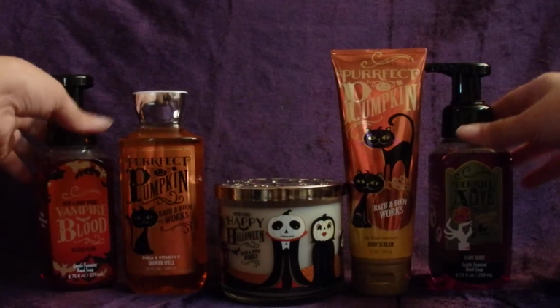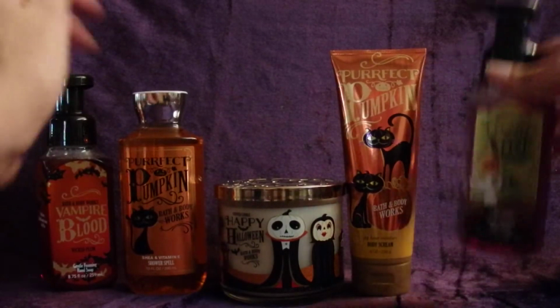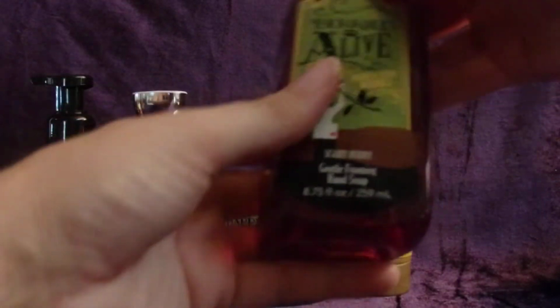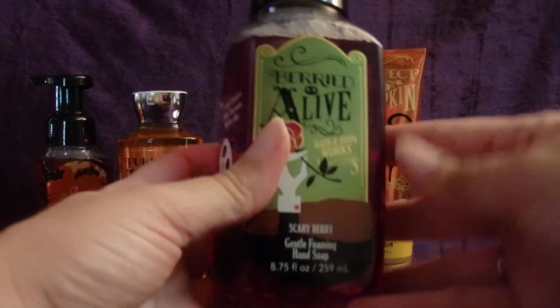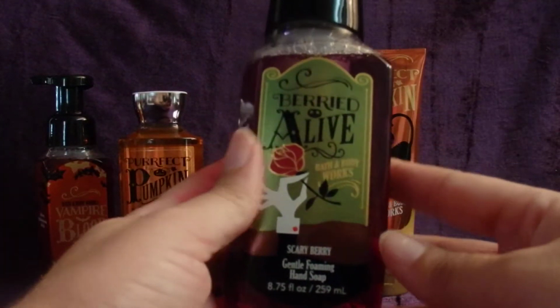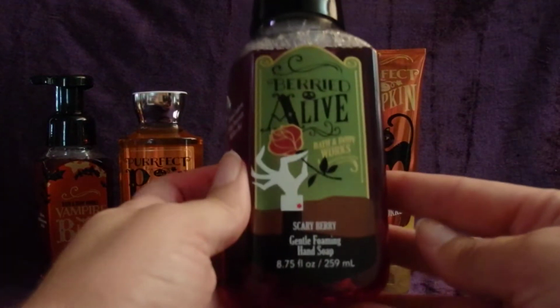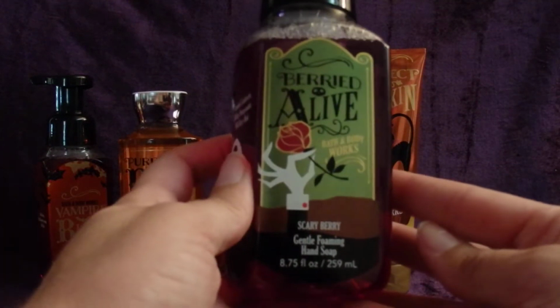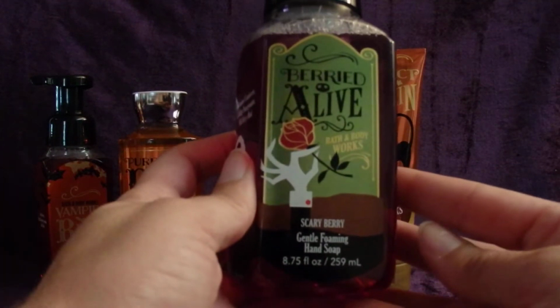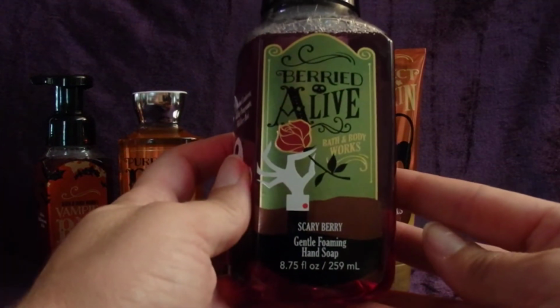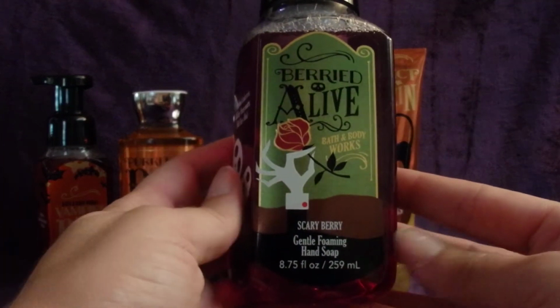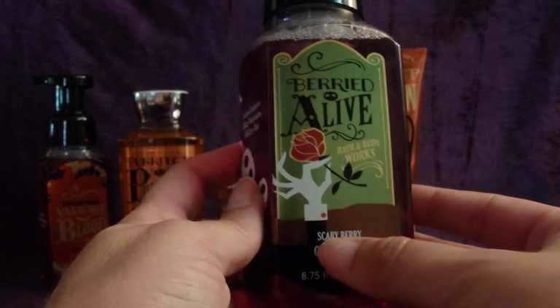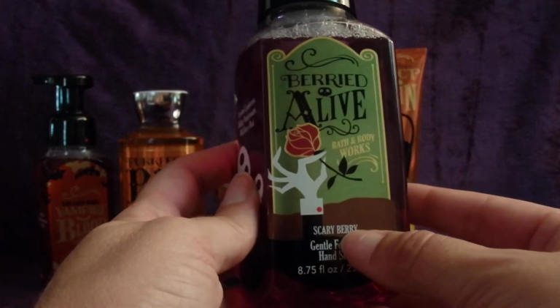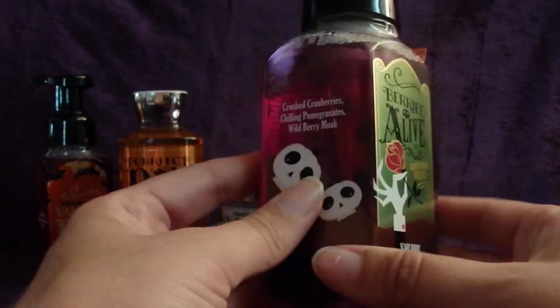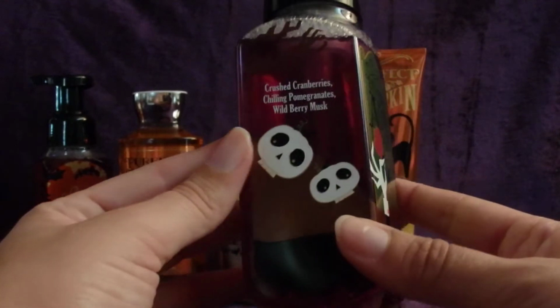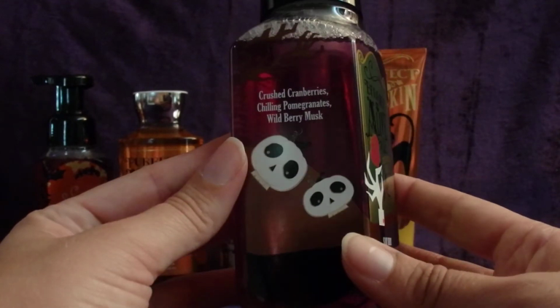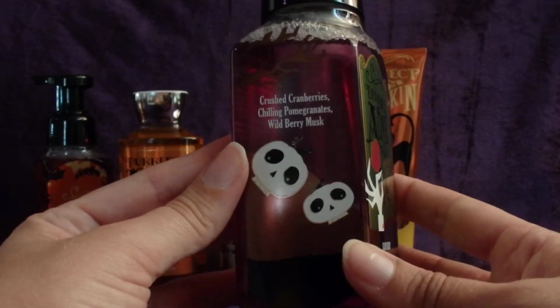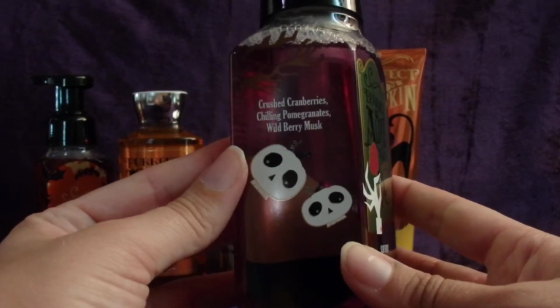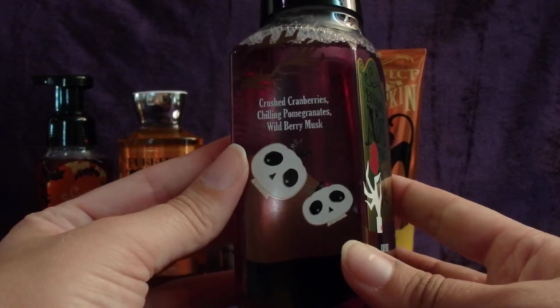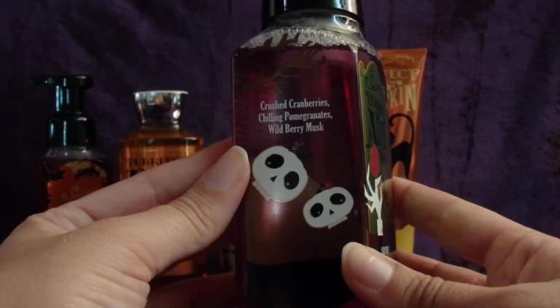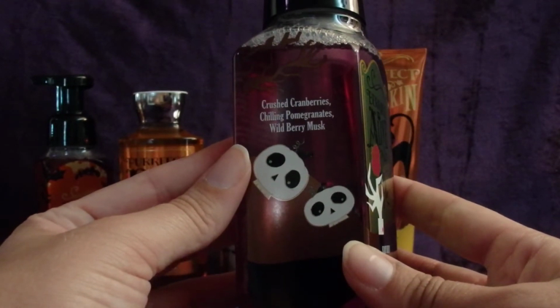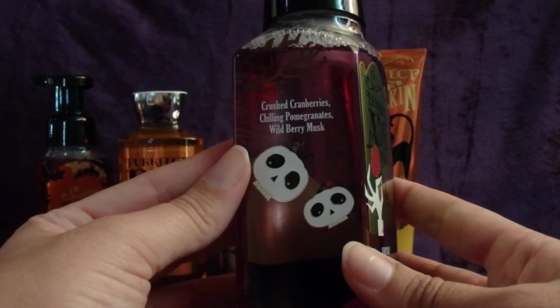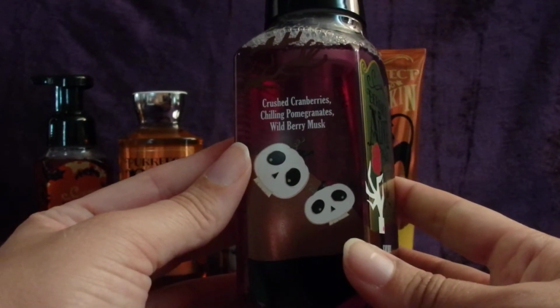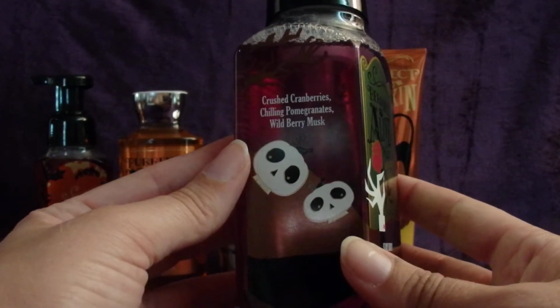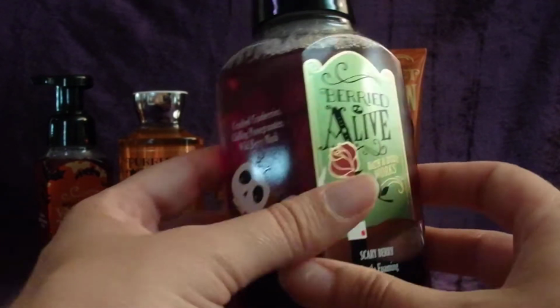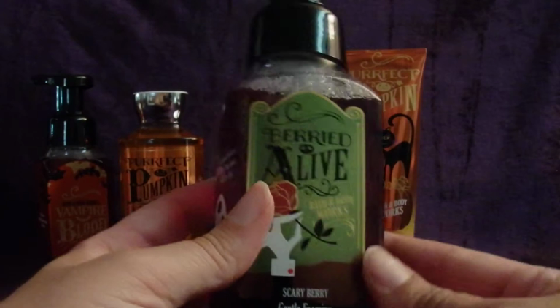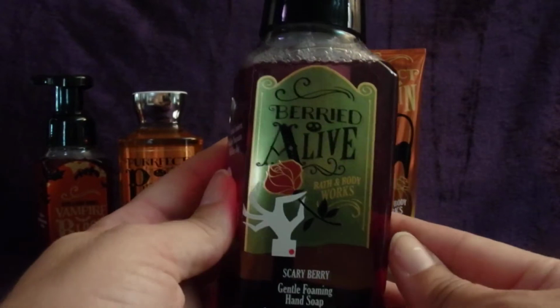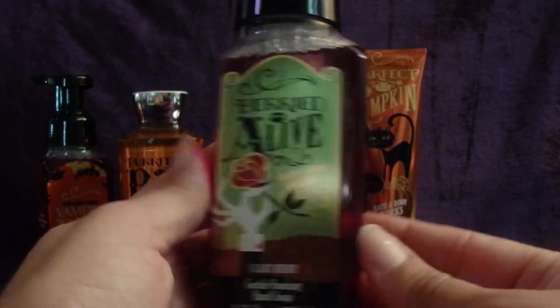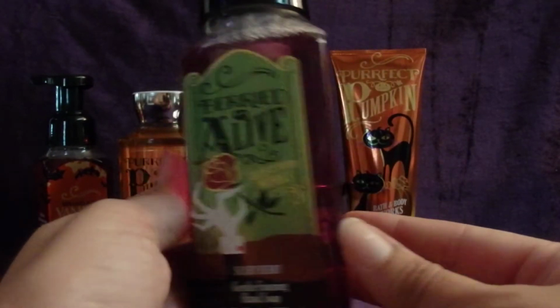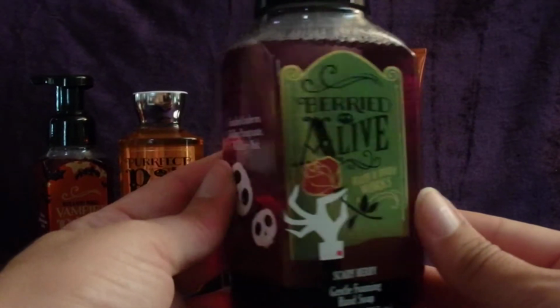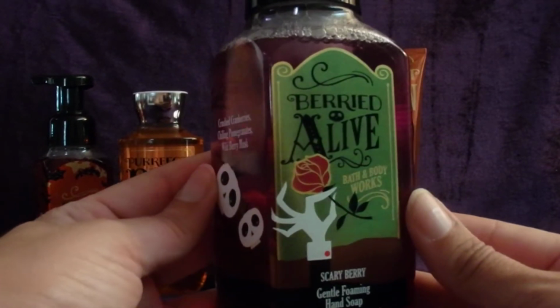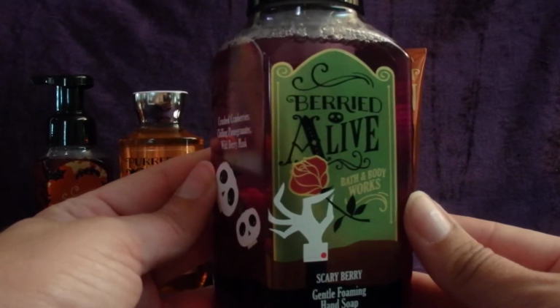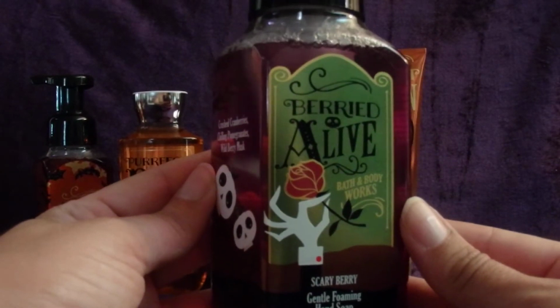Then I got Buried Alive Soap — Scary Berry. It says it has crushed cranberries, chilling pomegranate, and wild berry musk. And again, just really cute packaging.